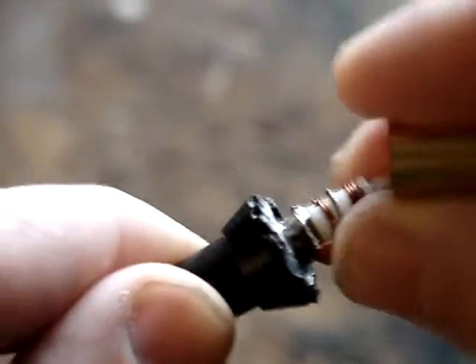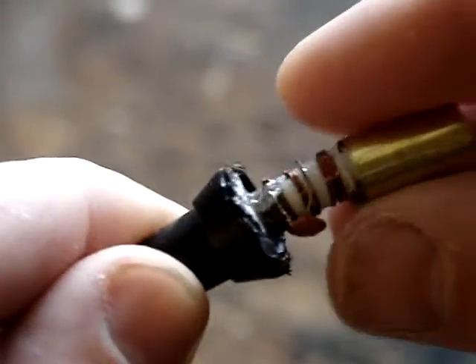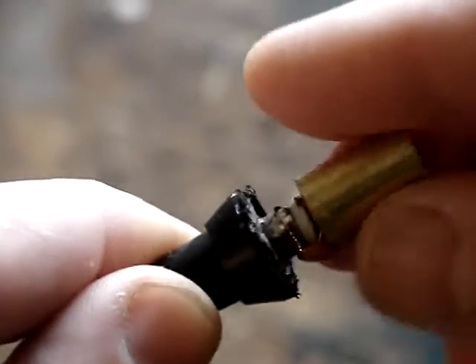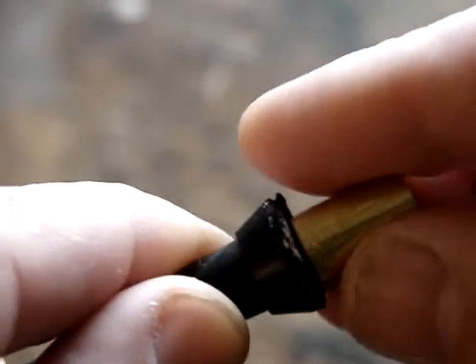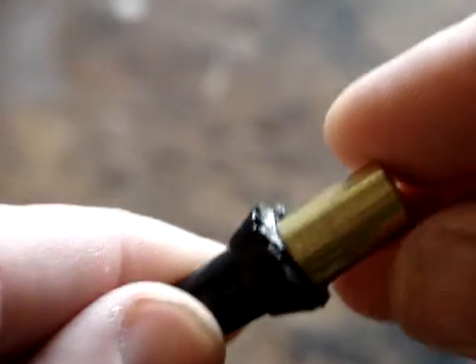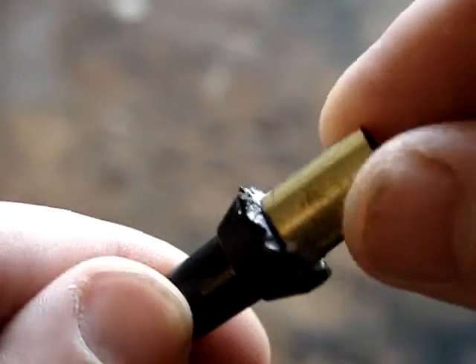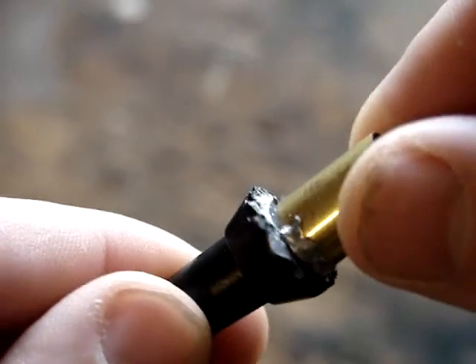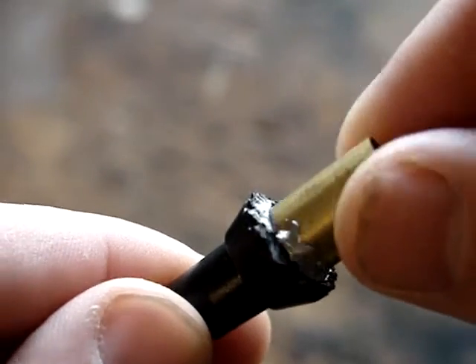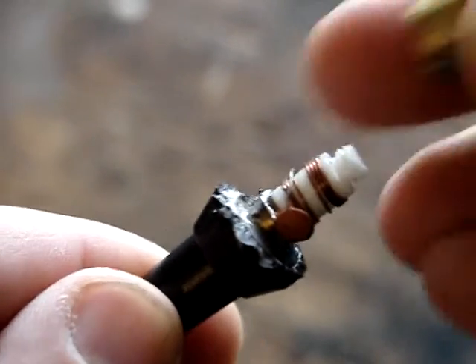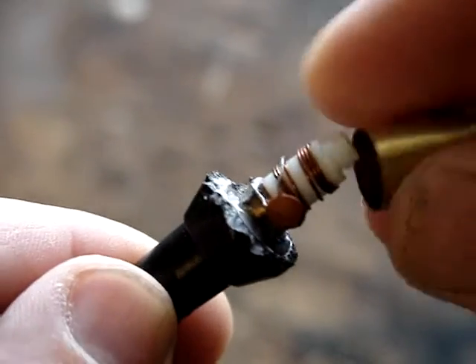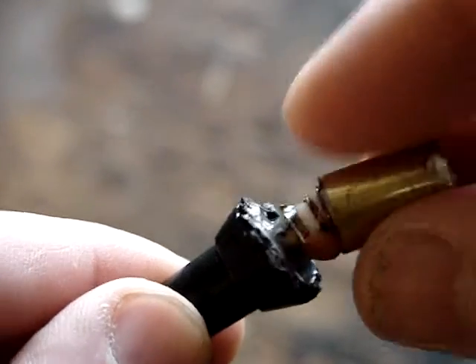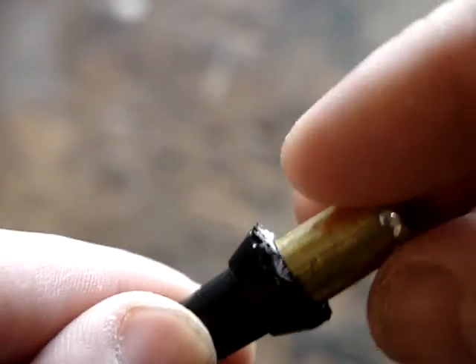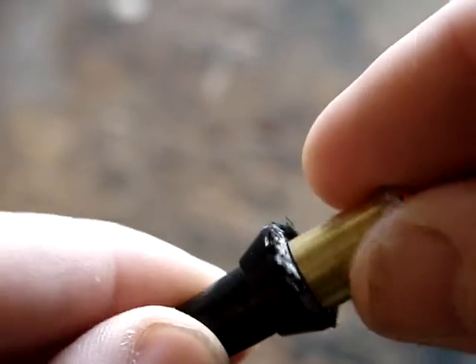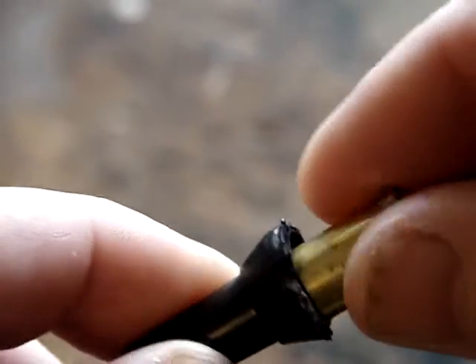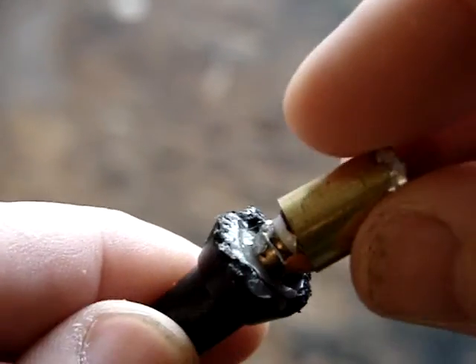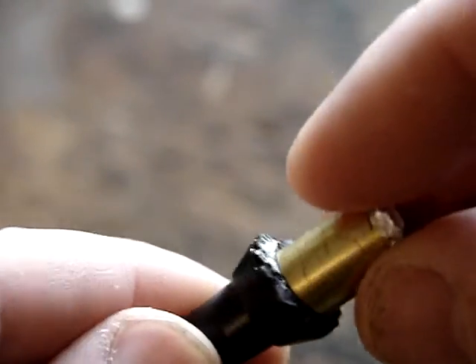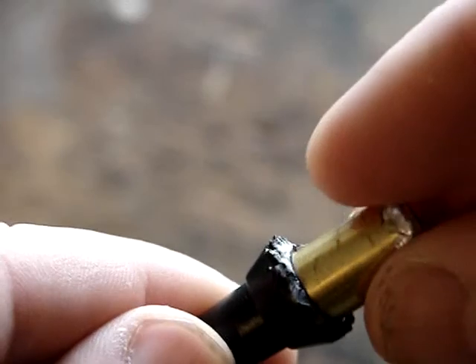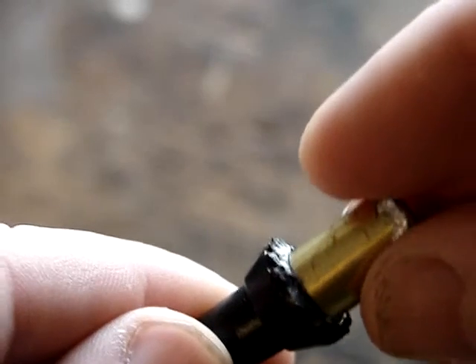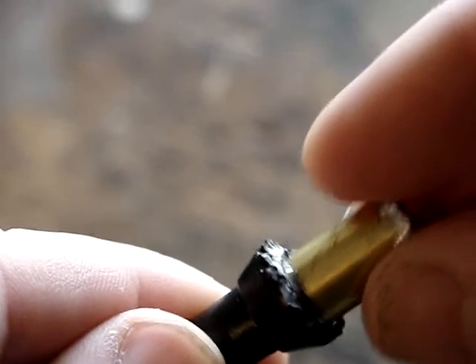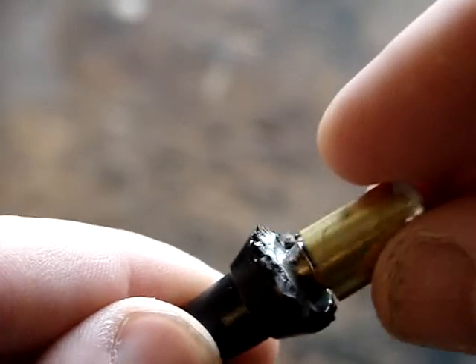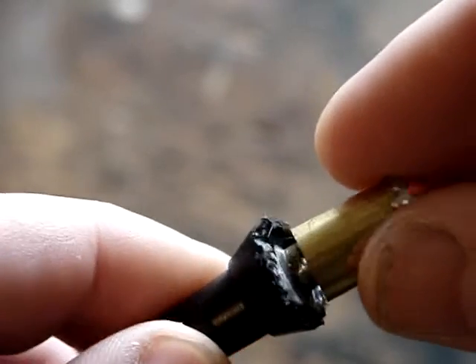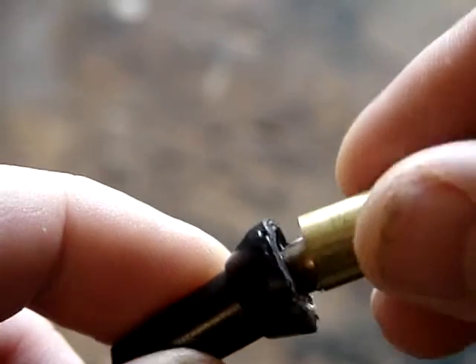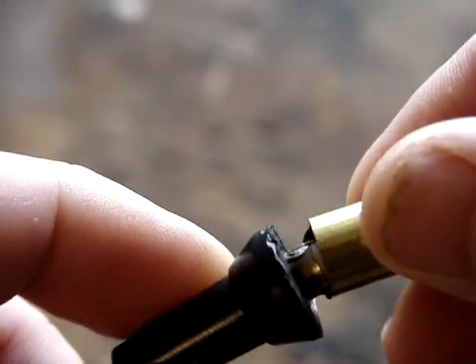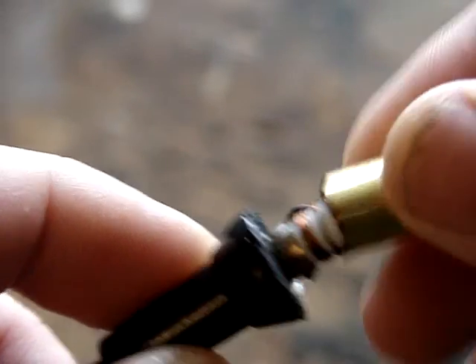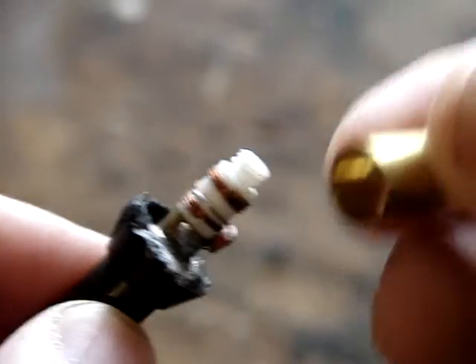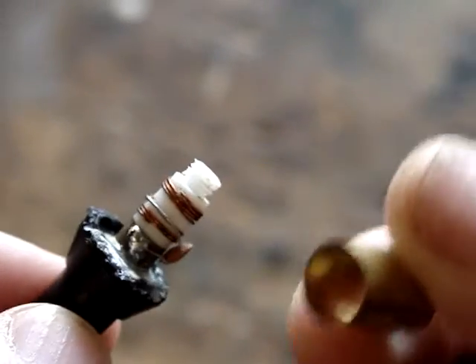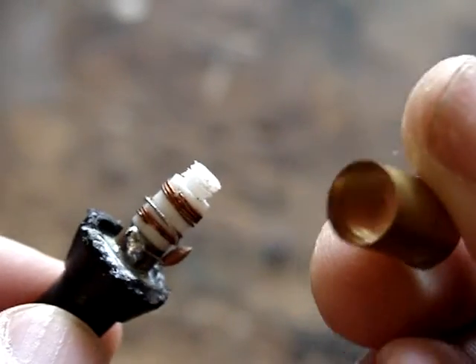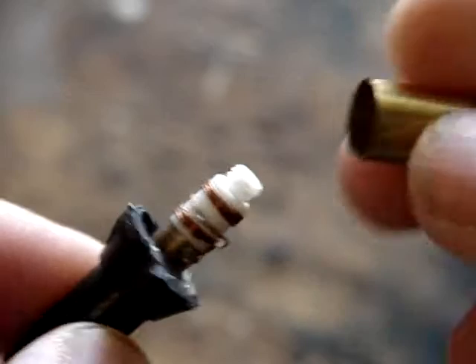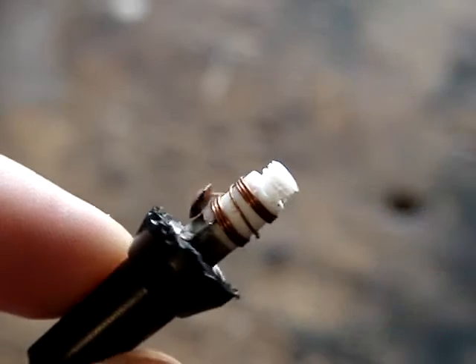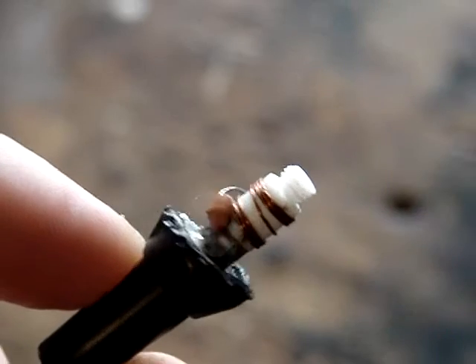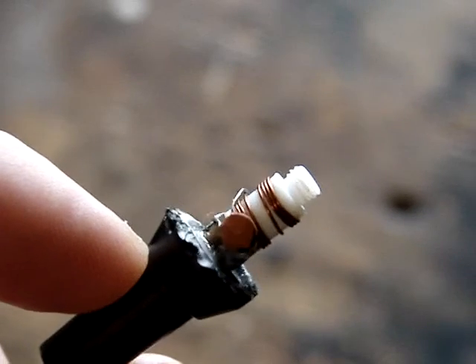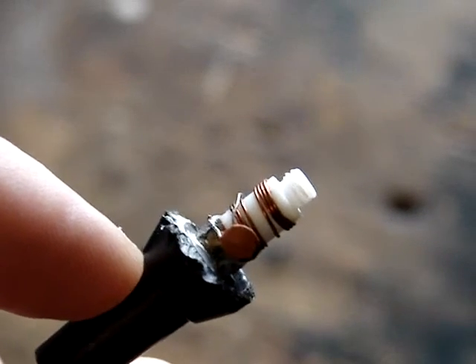Put that in there — and there's your contact to ground. Pretty darn bad.